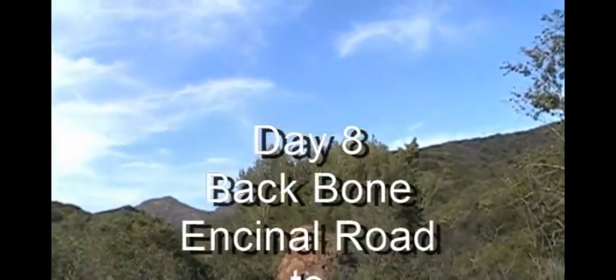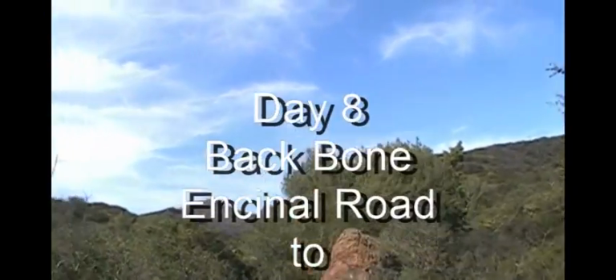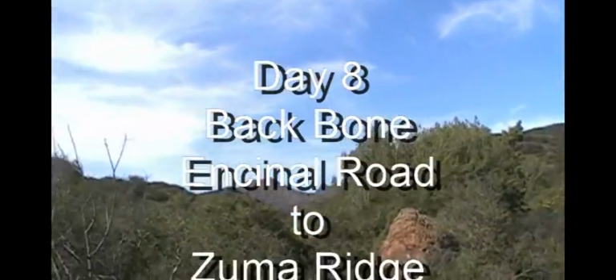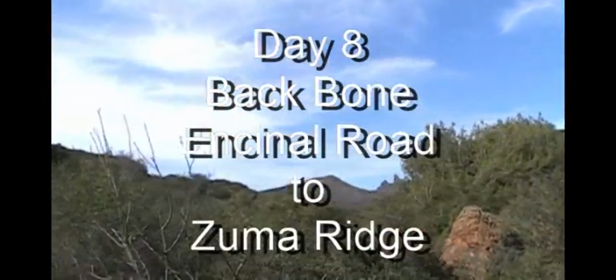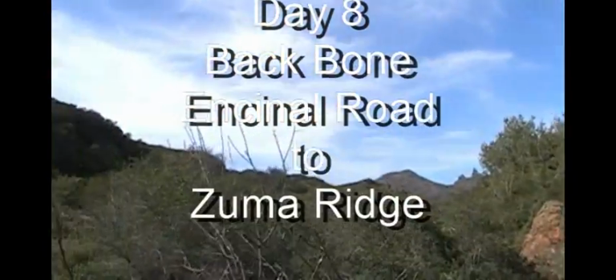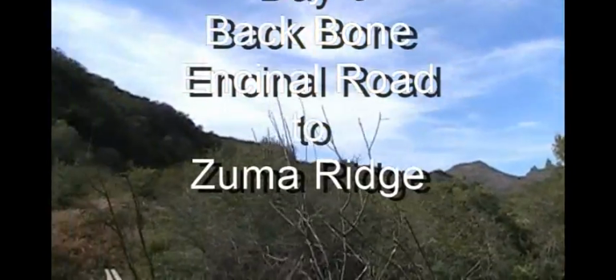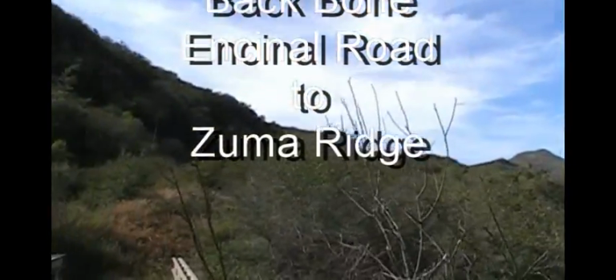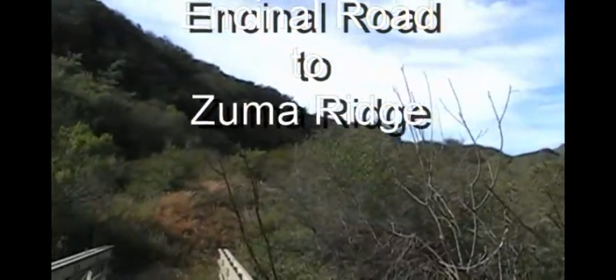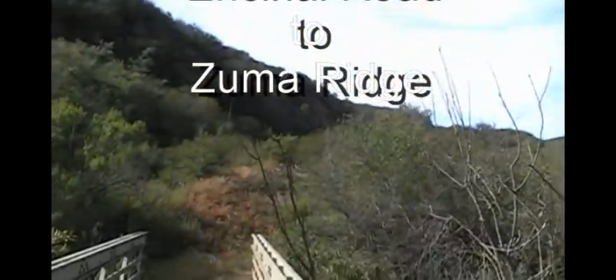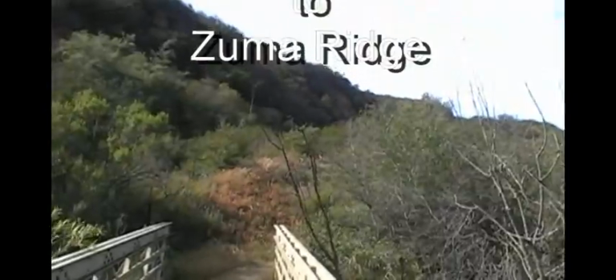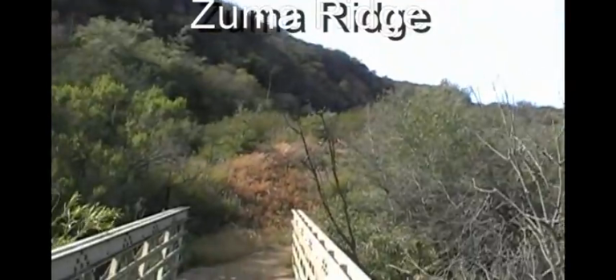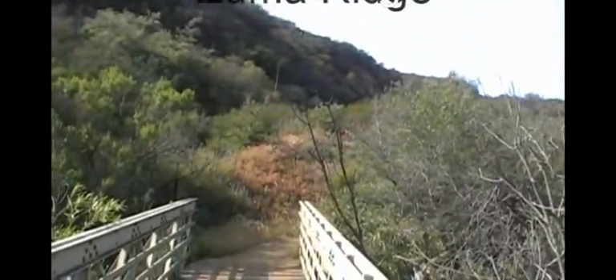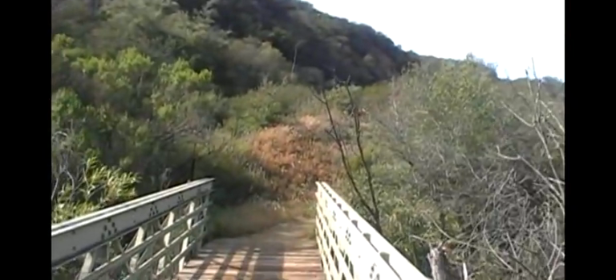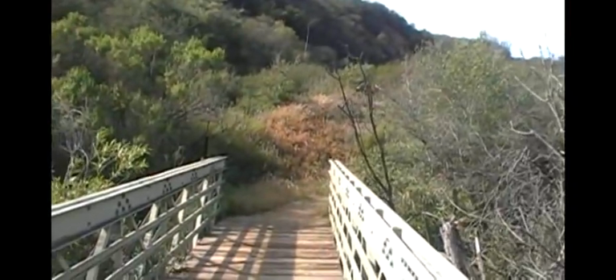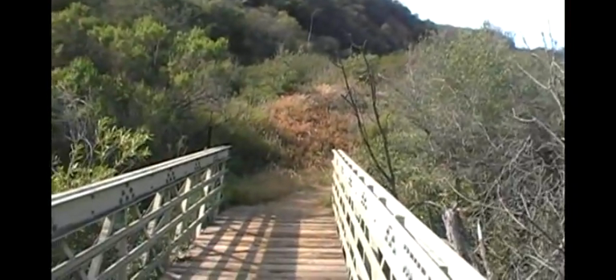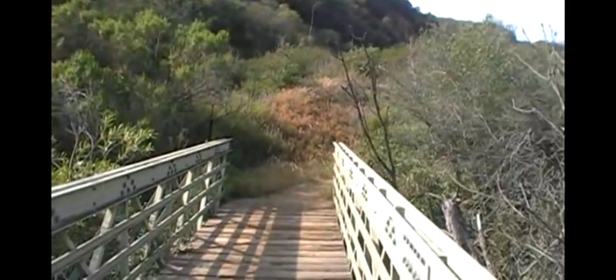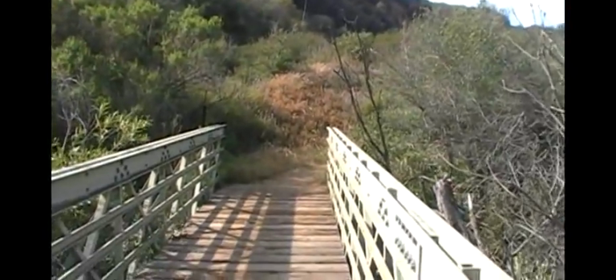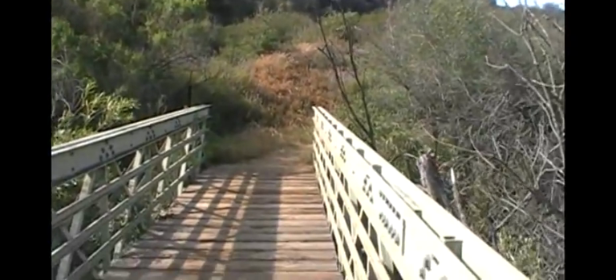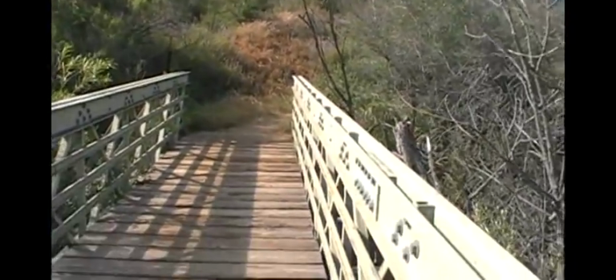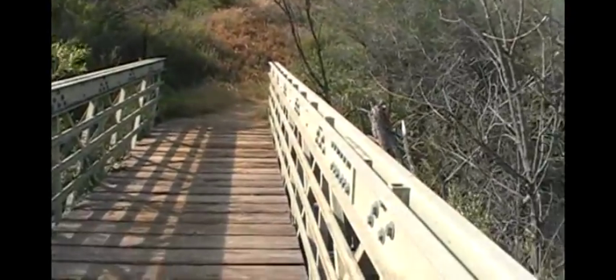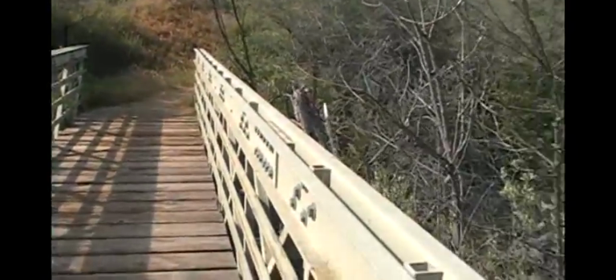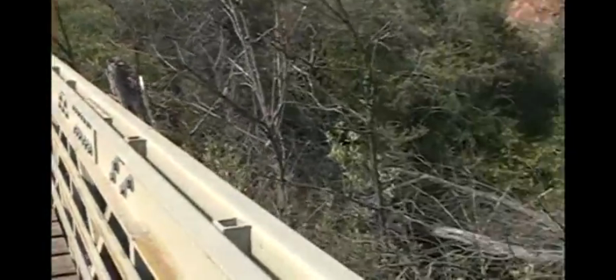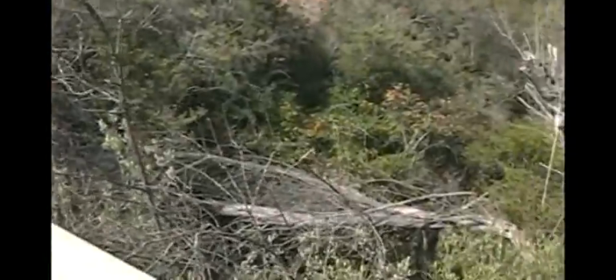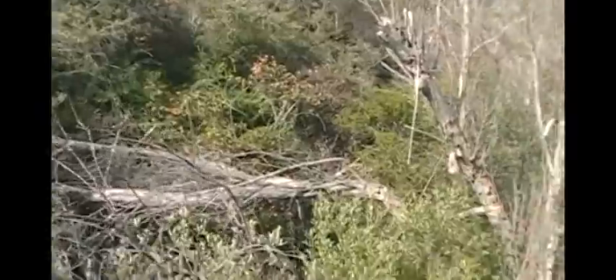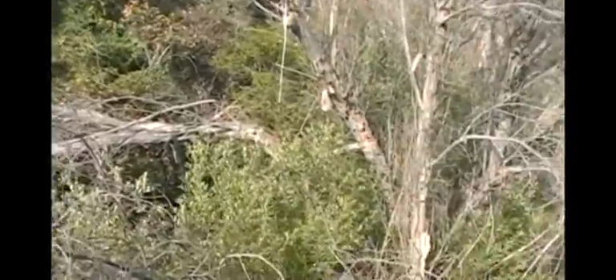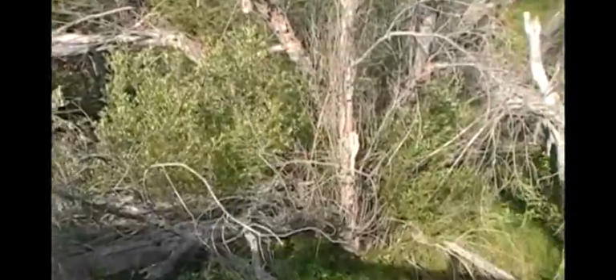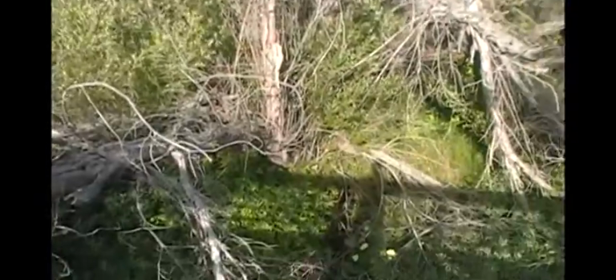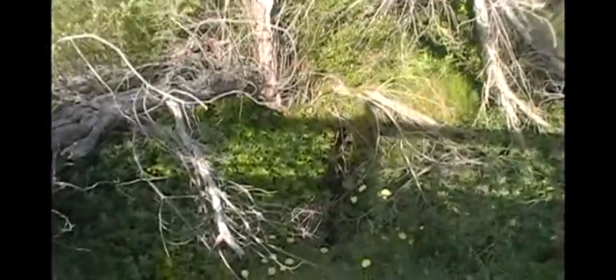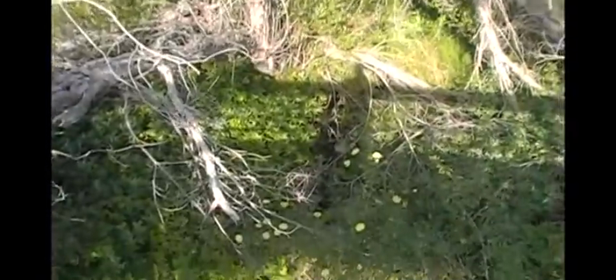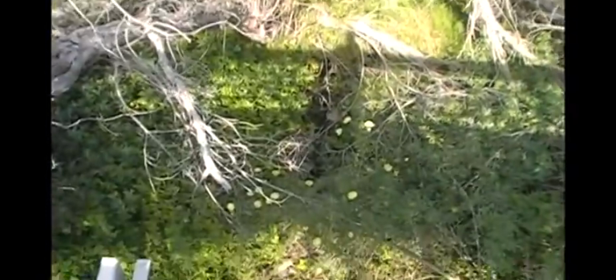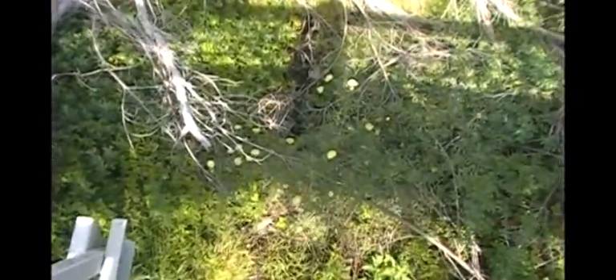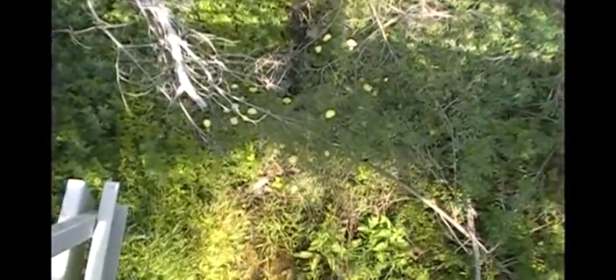Less than 10 minutes on the trail, coming down from Encino Road and hitting this bridge. There's a sign: one horse at a time. There's a little water down in the creek here.